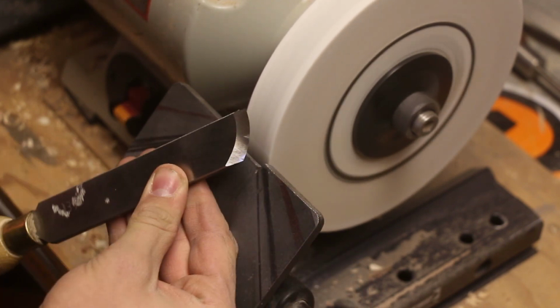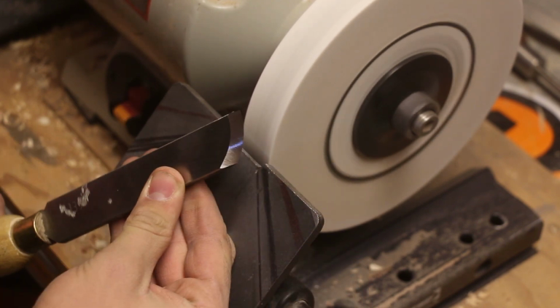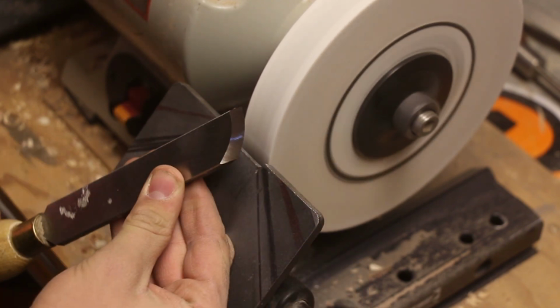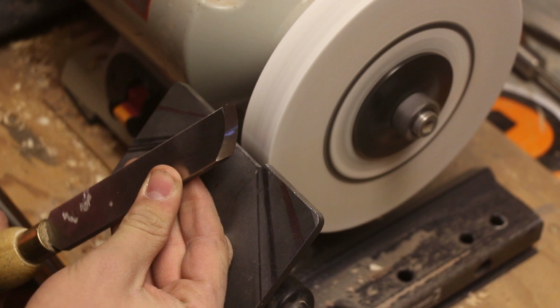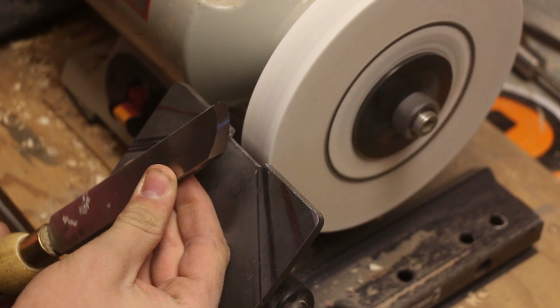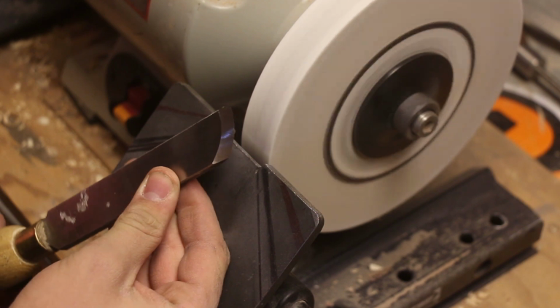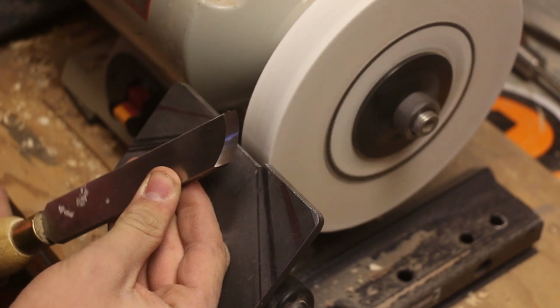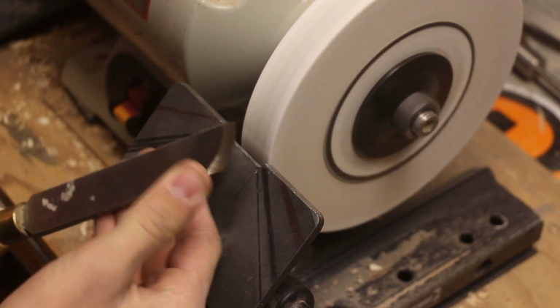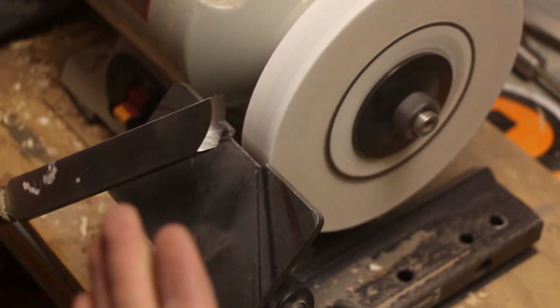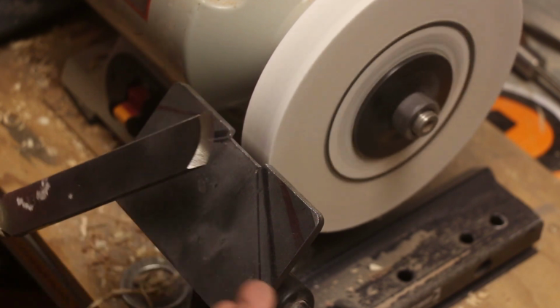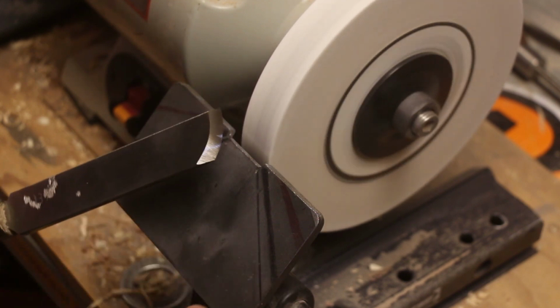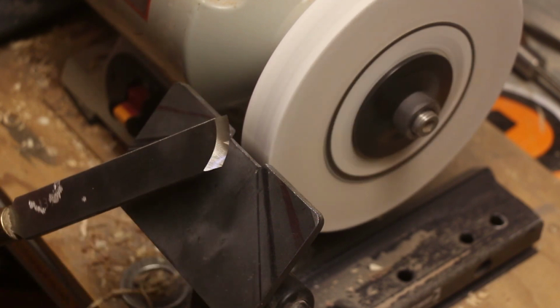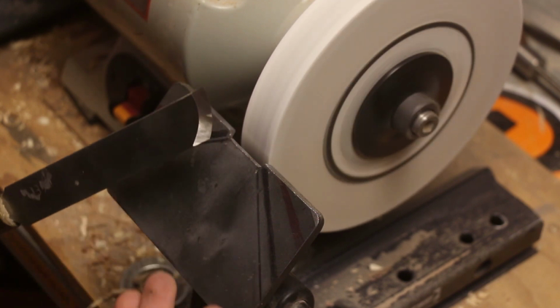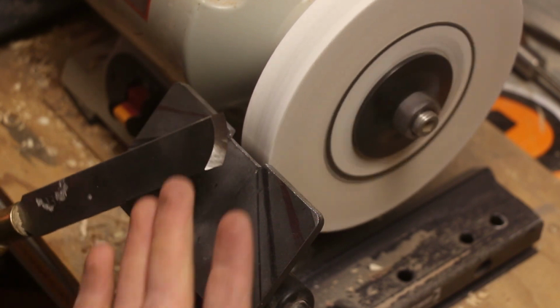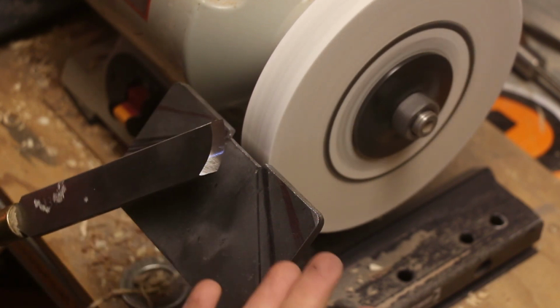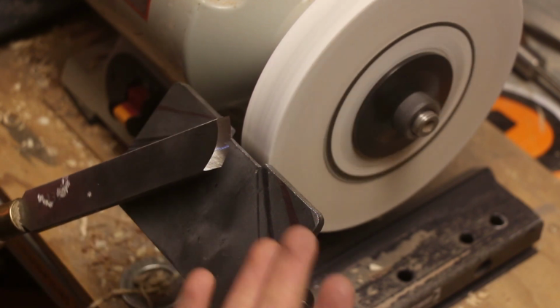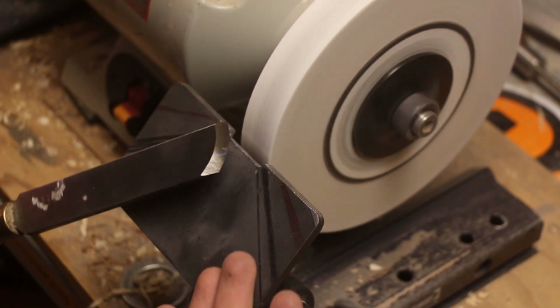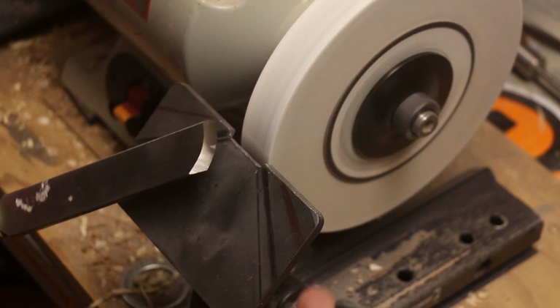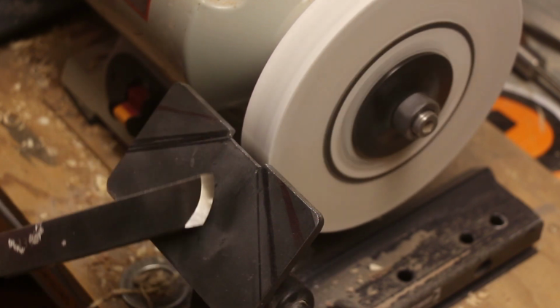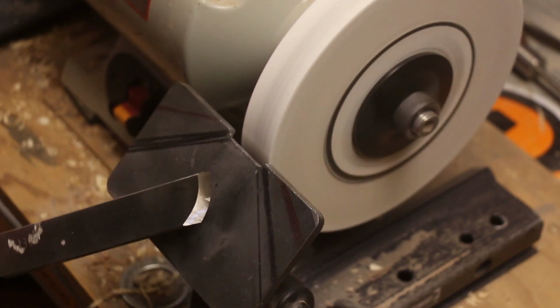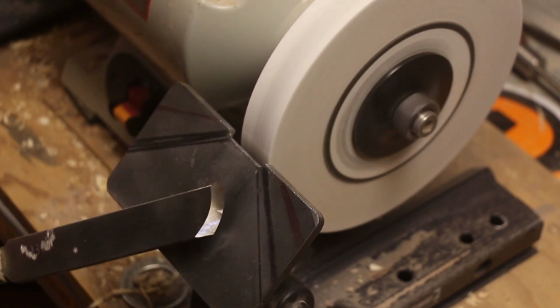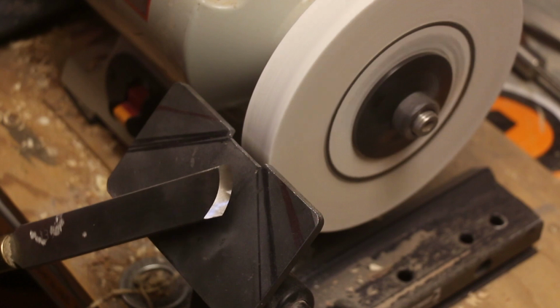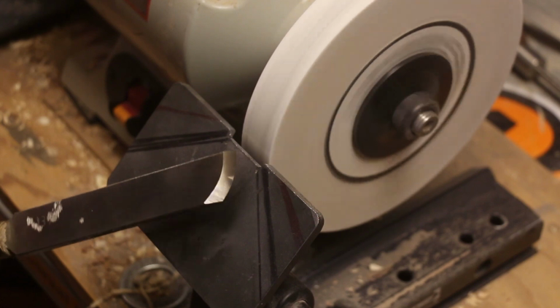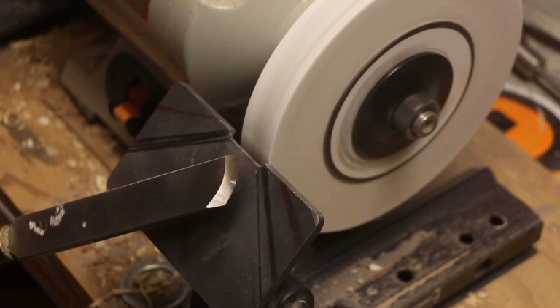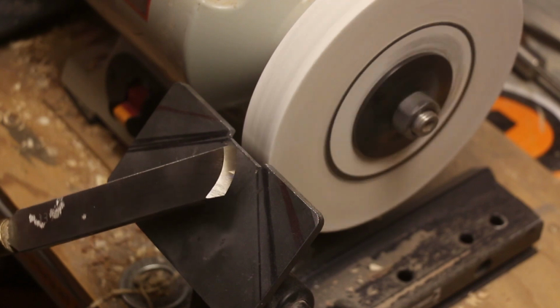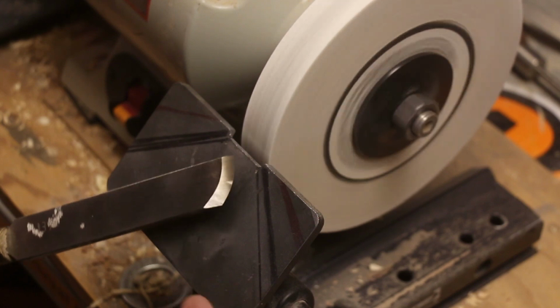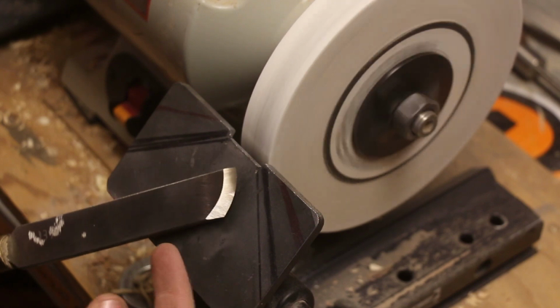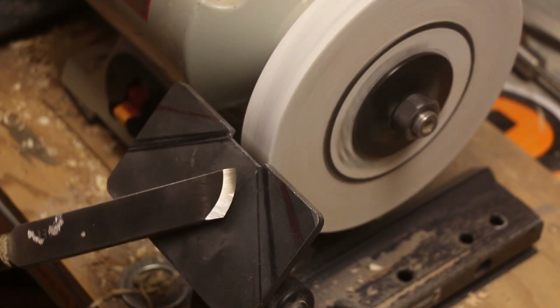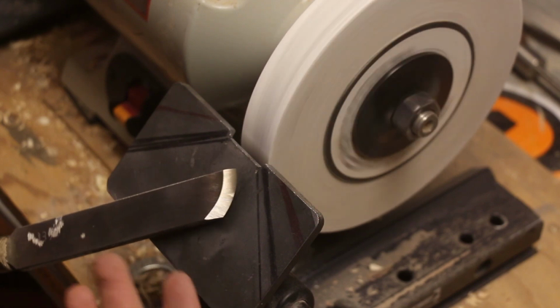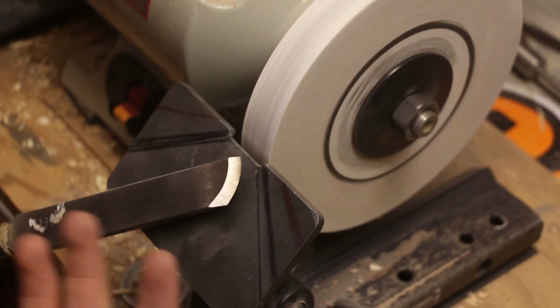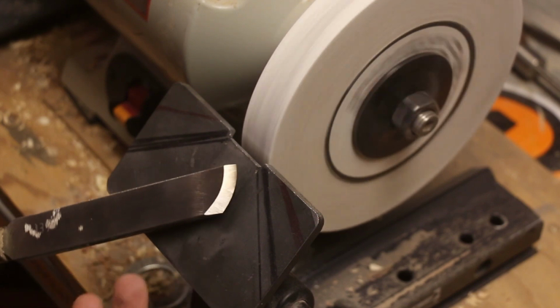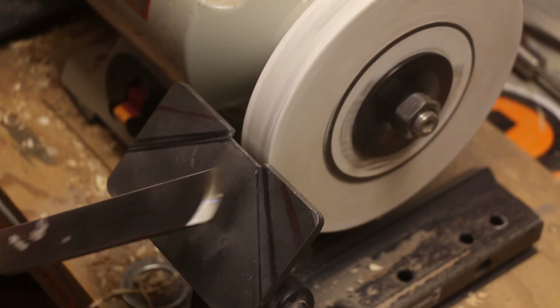So that's how you sharpen a skew with the platform. If you wanted to, you could hone this afterwards — I don't typically do that. So yeah, that's how you sharpen a skew using a platform.